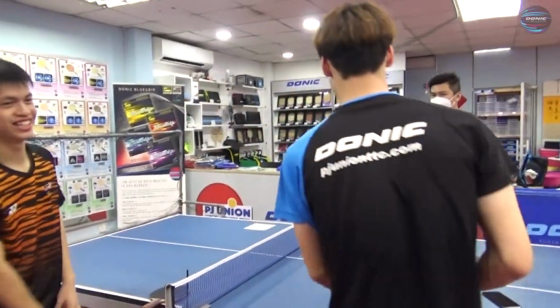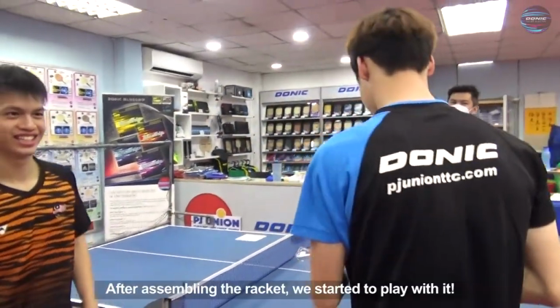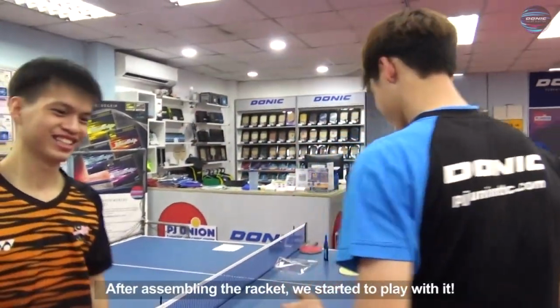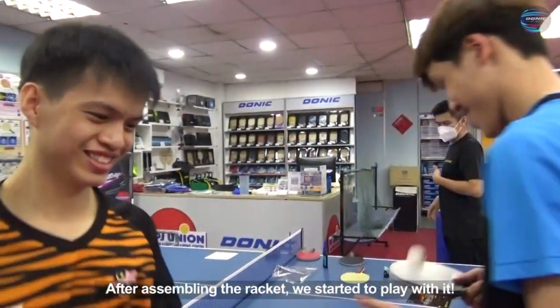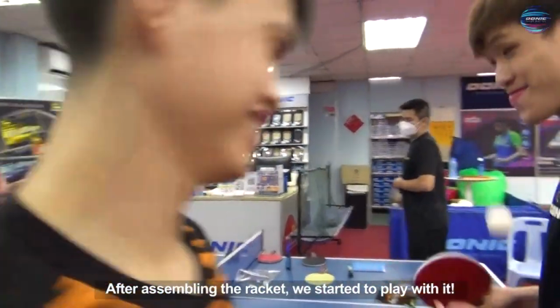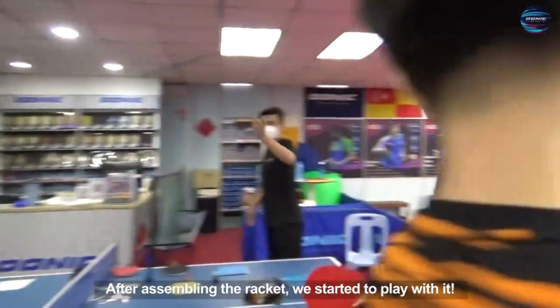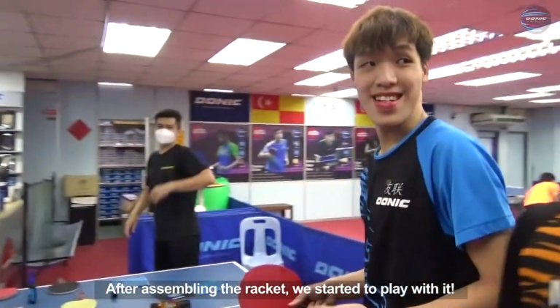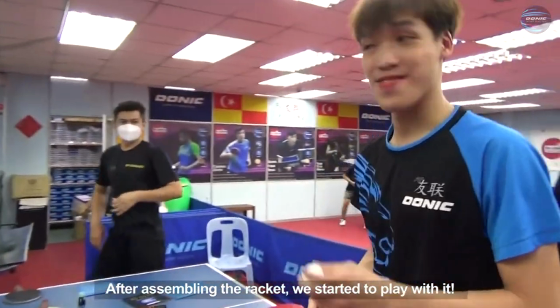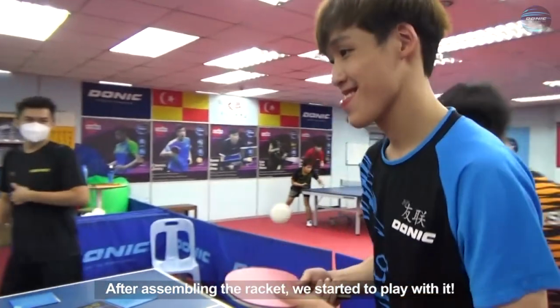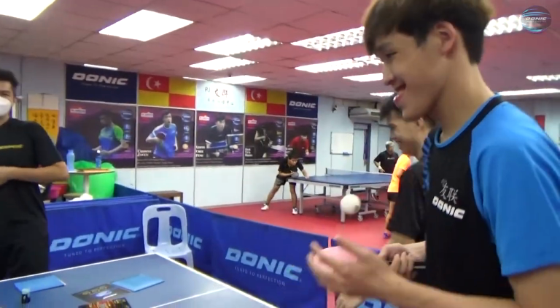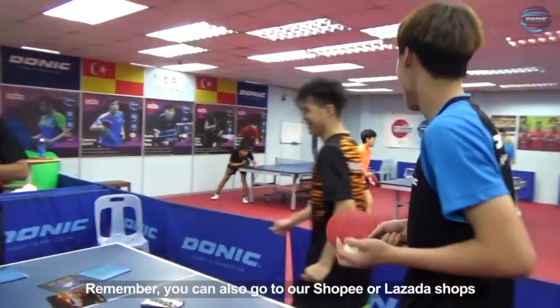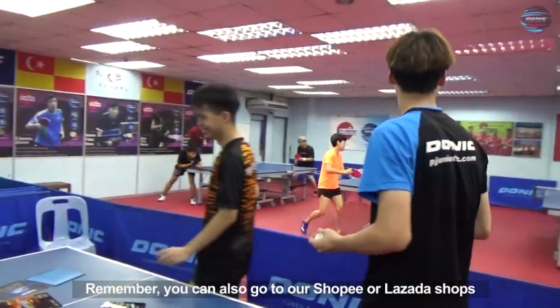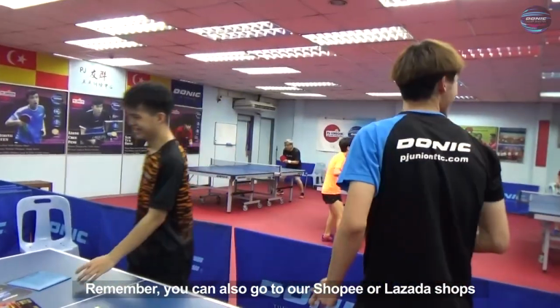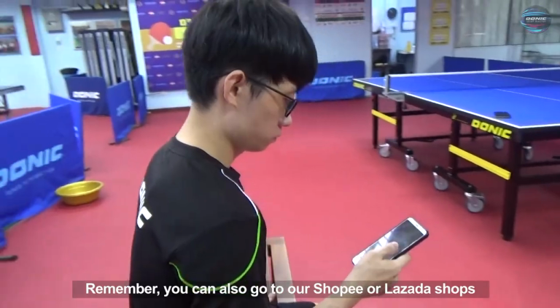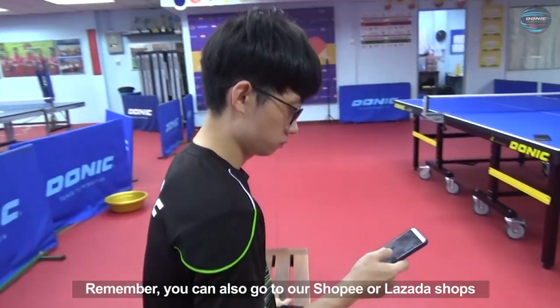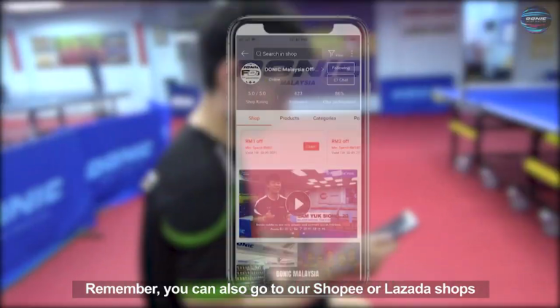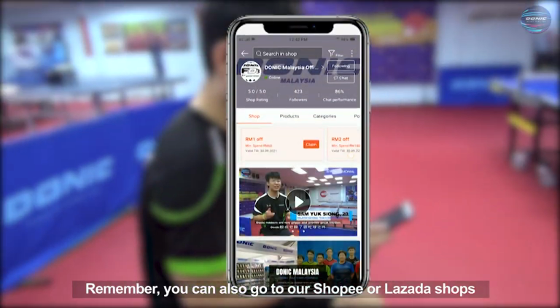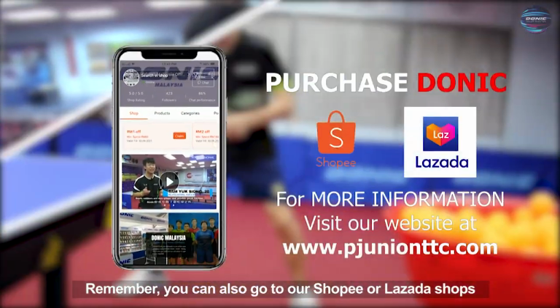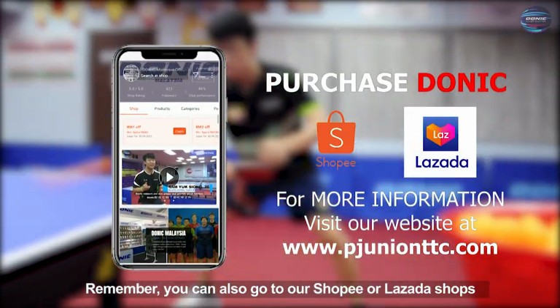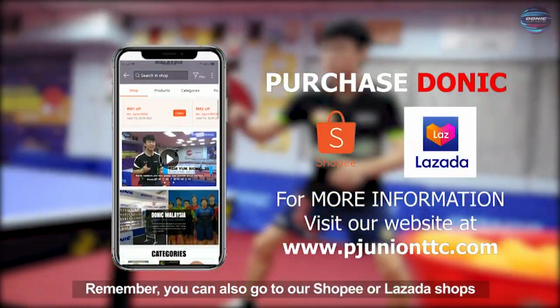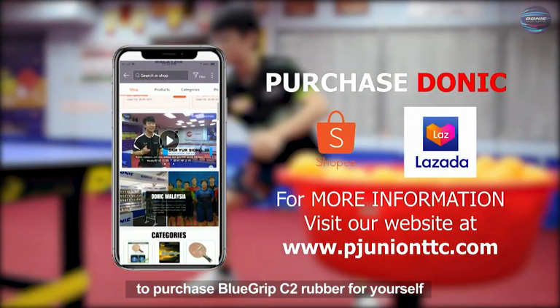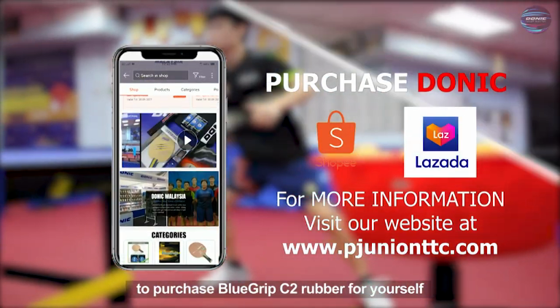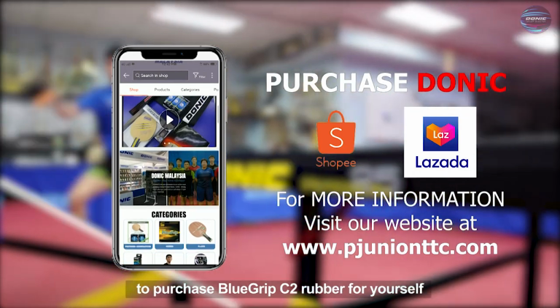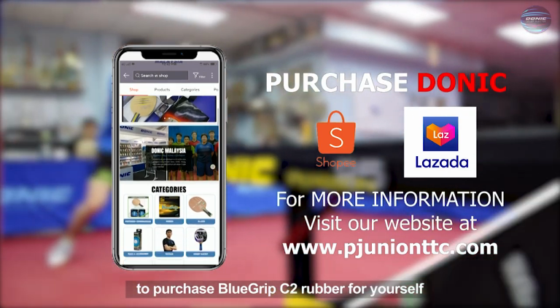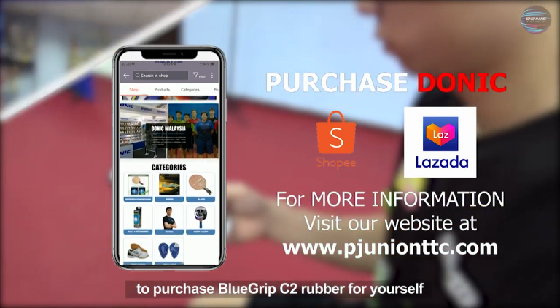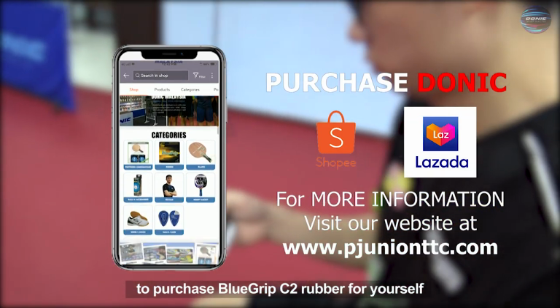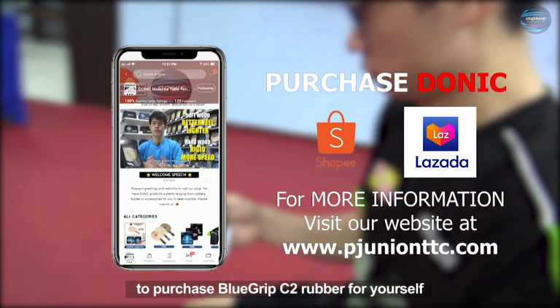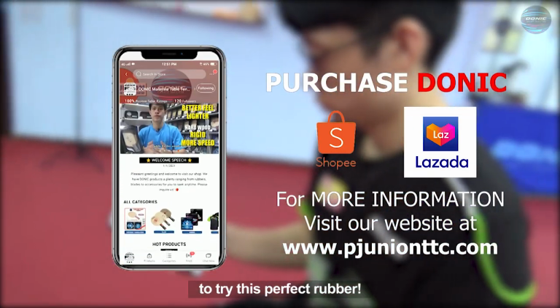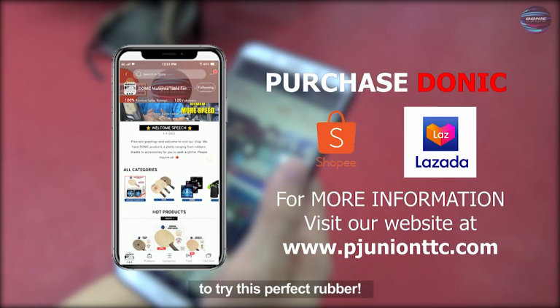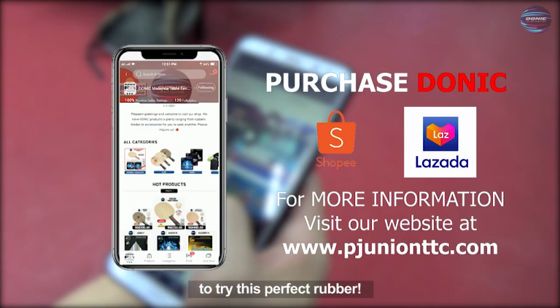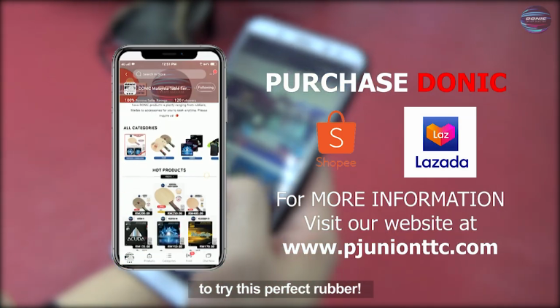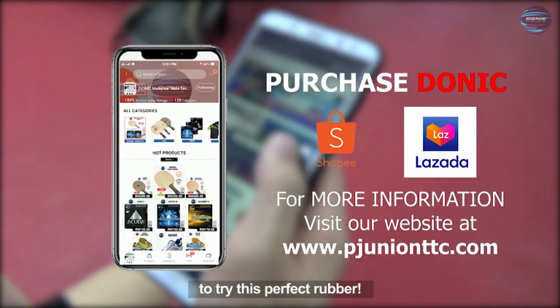After assembling the racket, we started to play with it. Remember, you can also go to our Shopee or Lazada shops to purchase Blue Grip C2 rubber for yourself to try this perfect rubber.